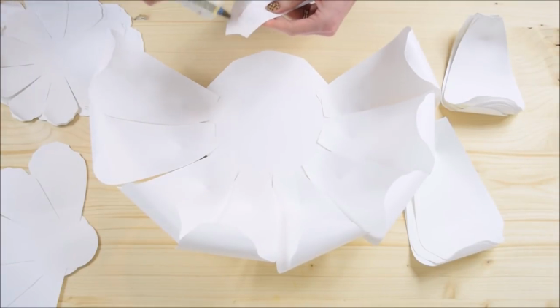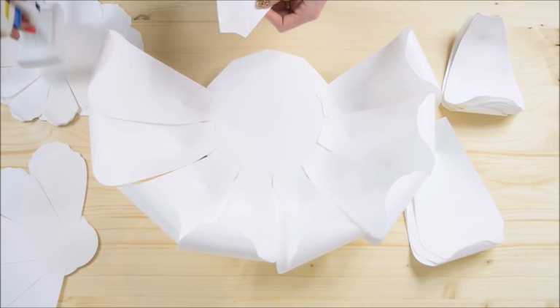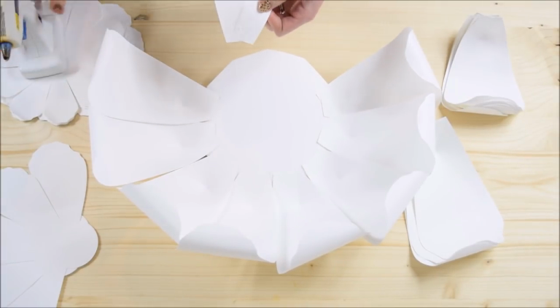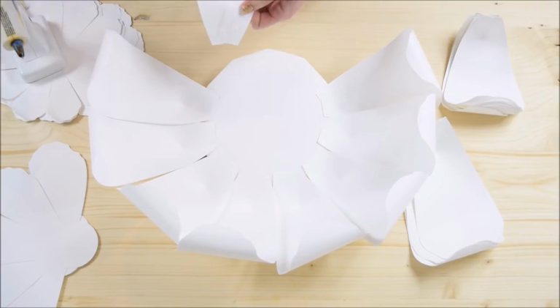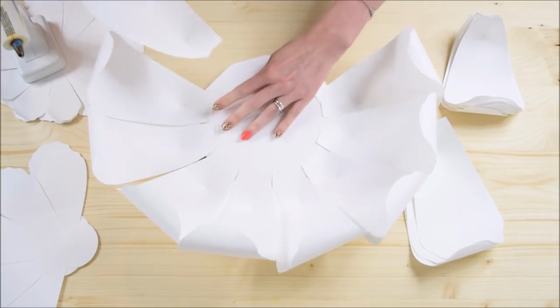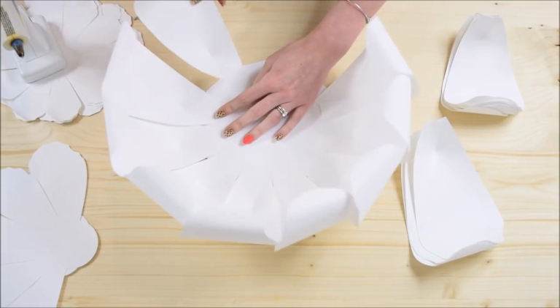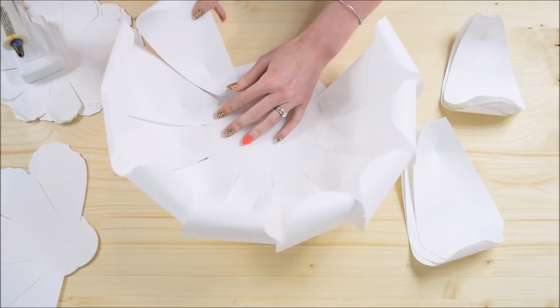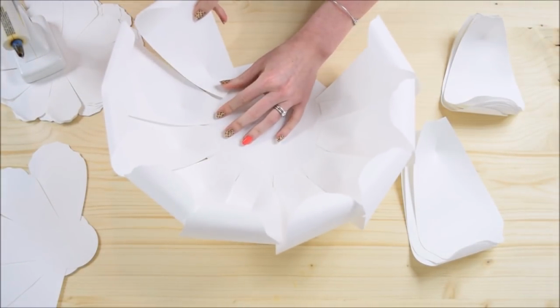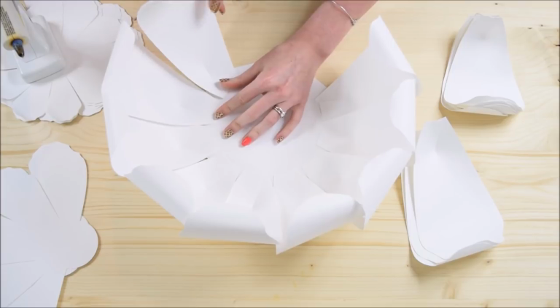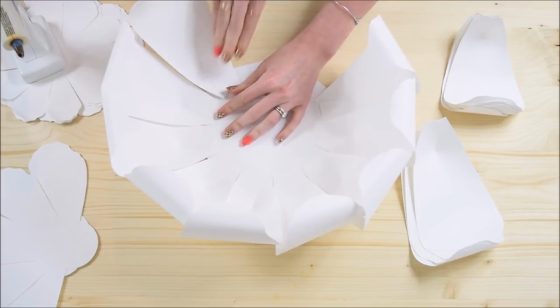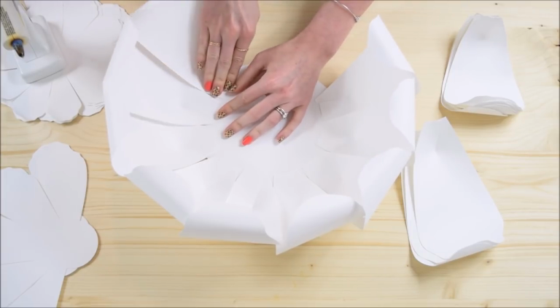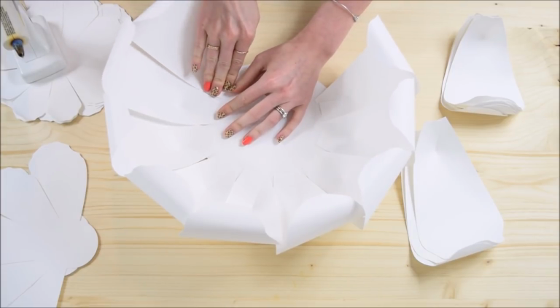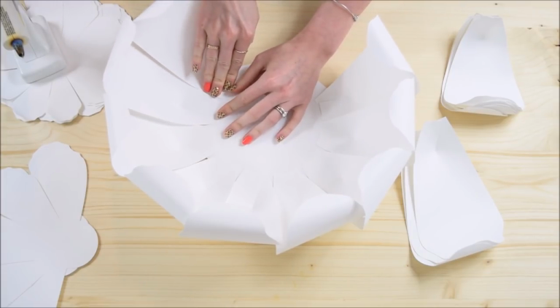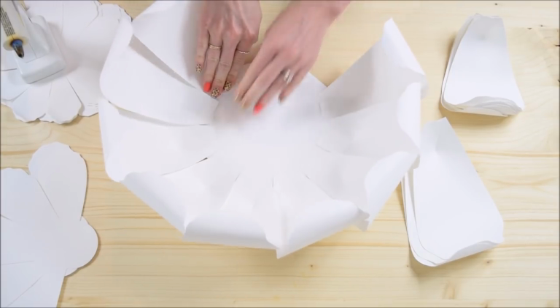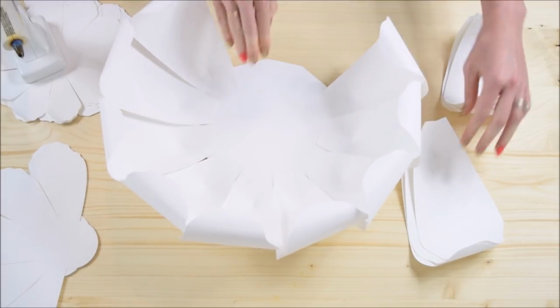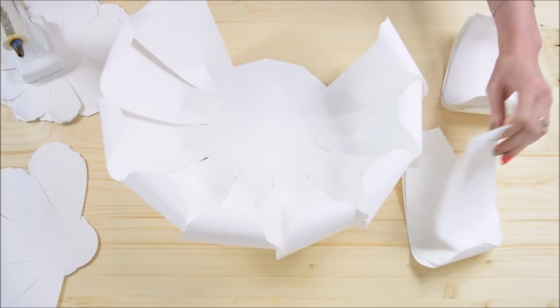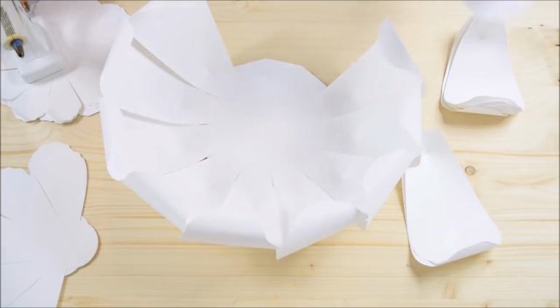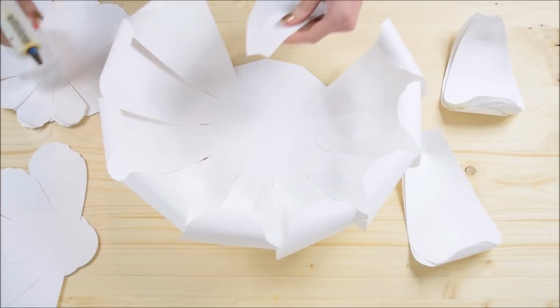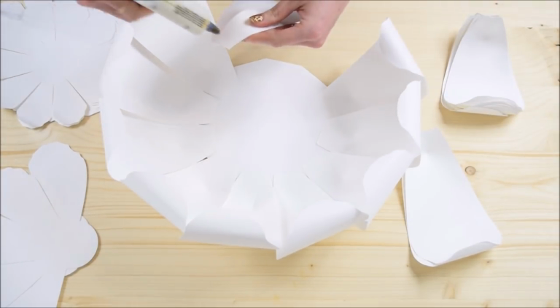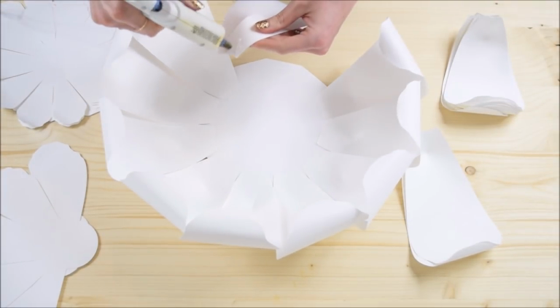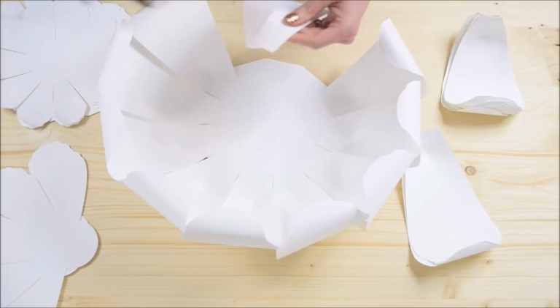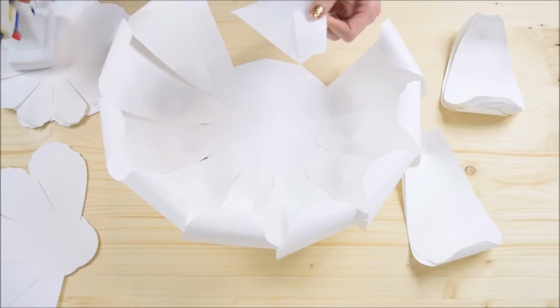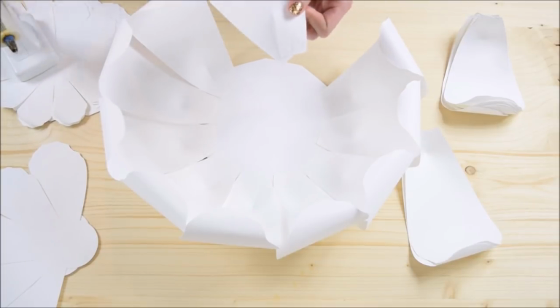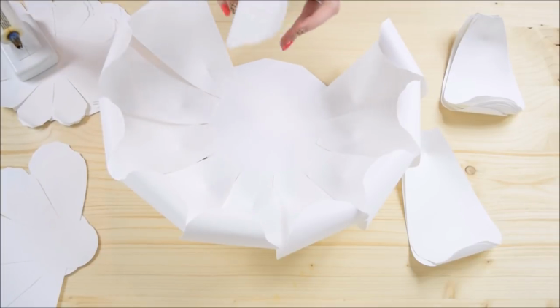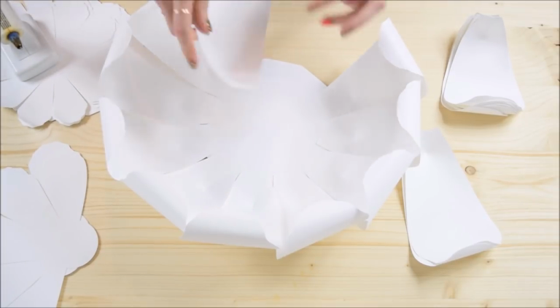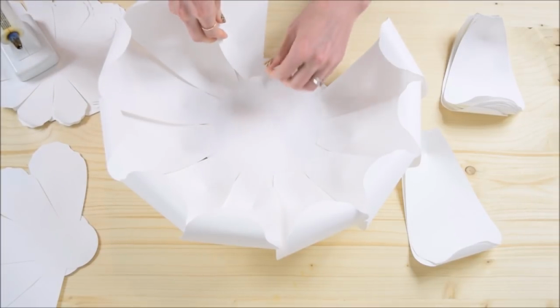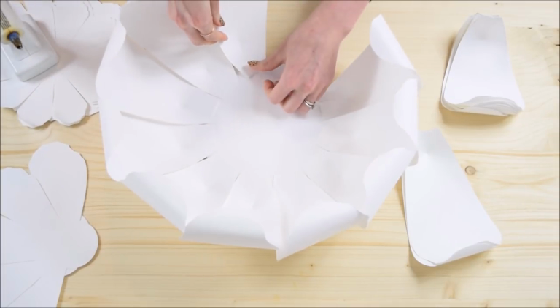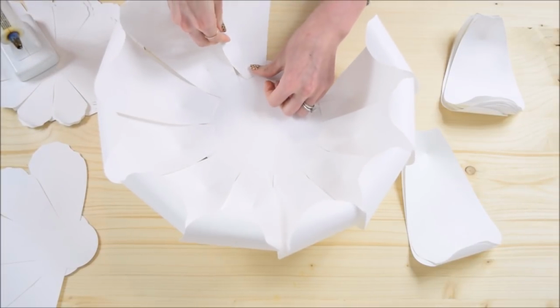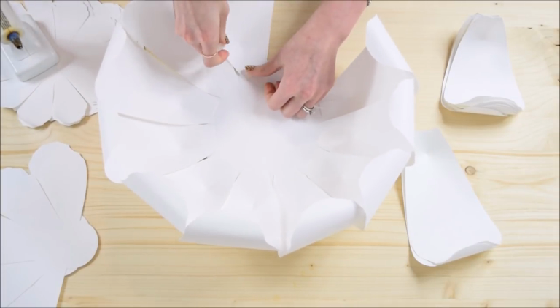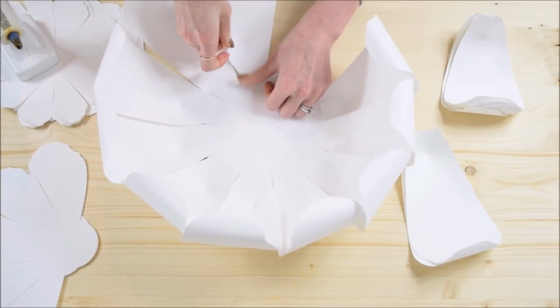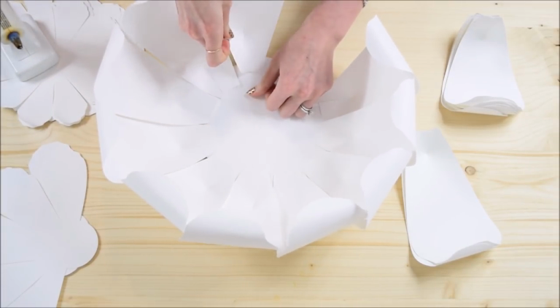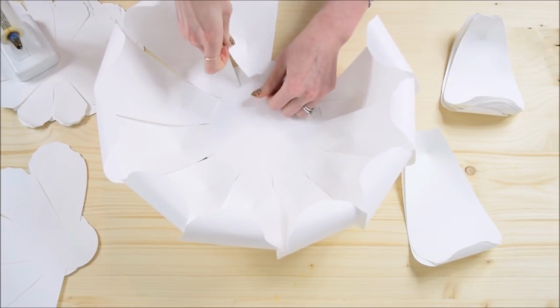As we move on further in this video you're going to see it gets more advanced, so please be patient with yourself especially if you're a newbie to paper flowers, because this is definitely my longest and most advanced tutorial I've done.